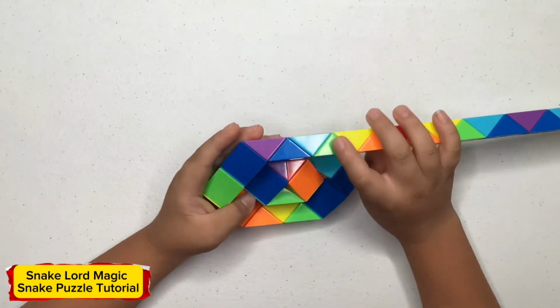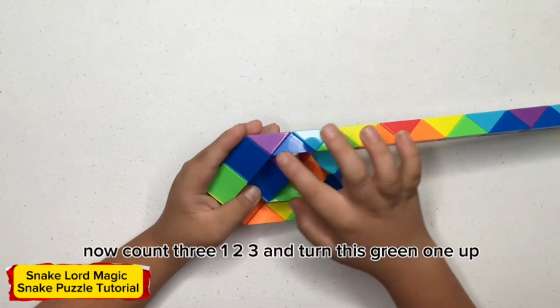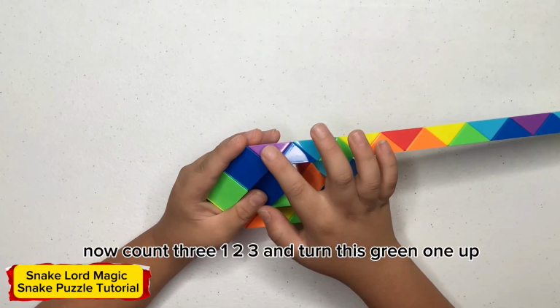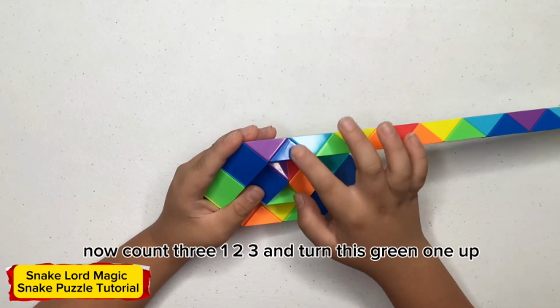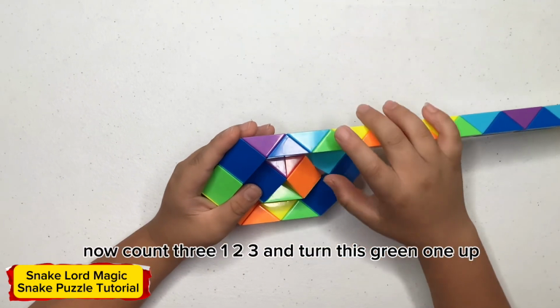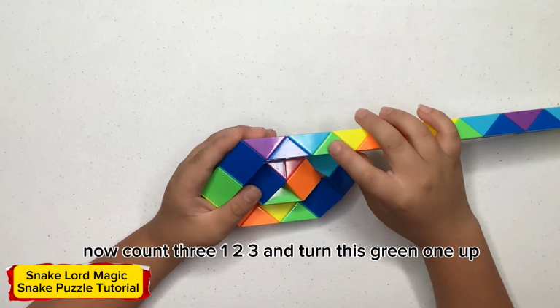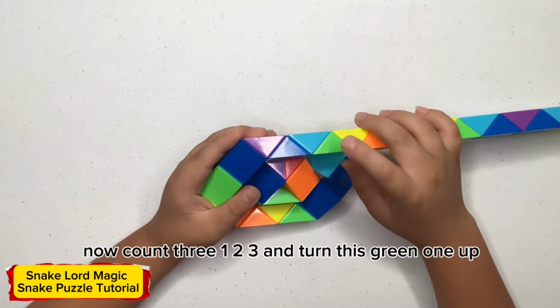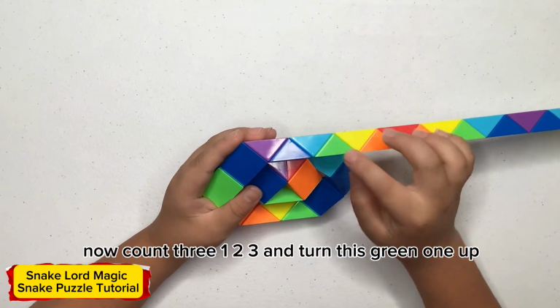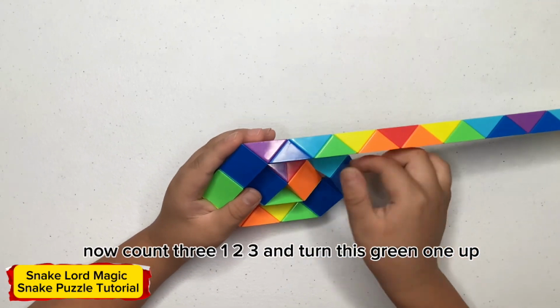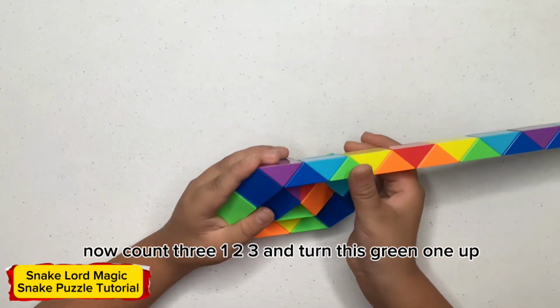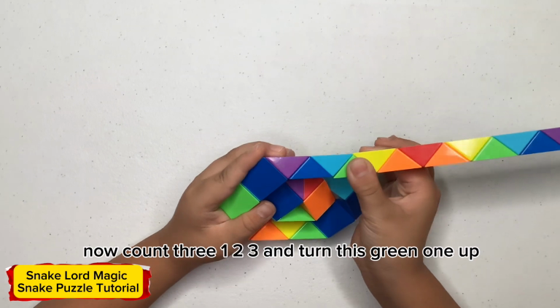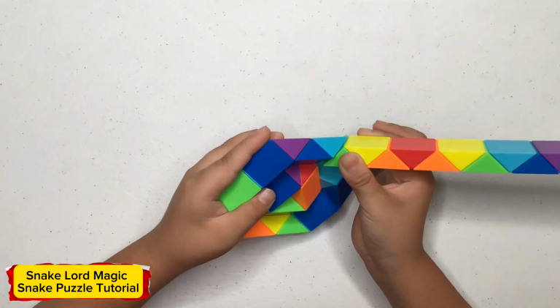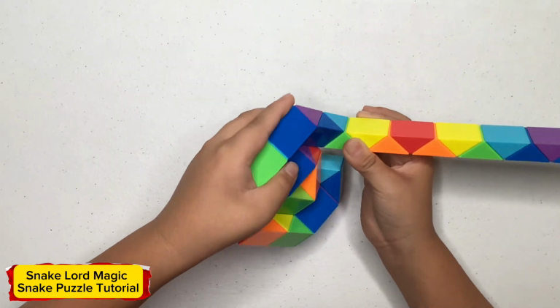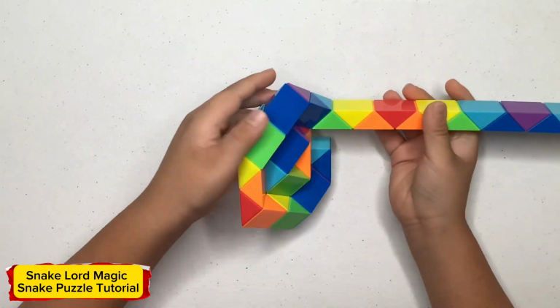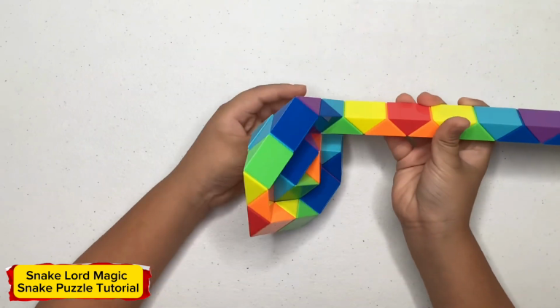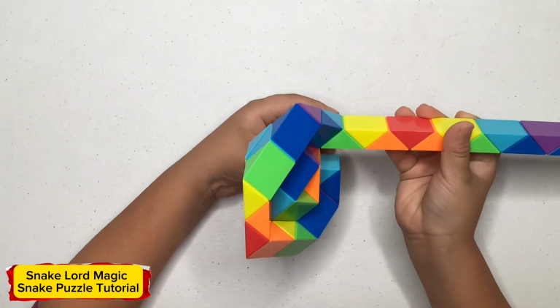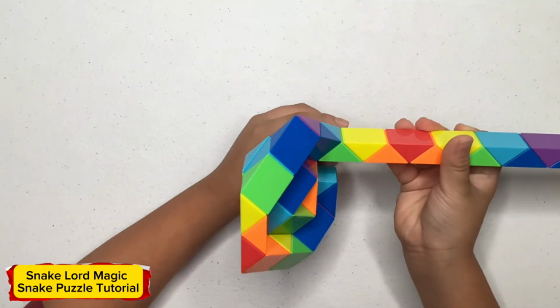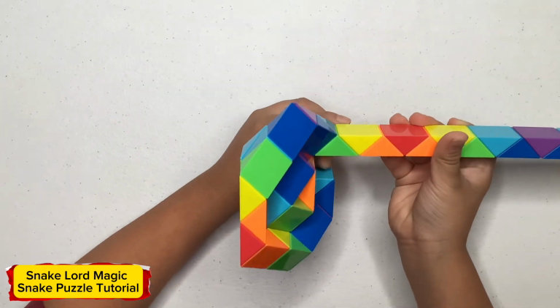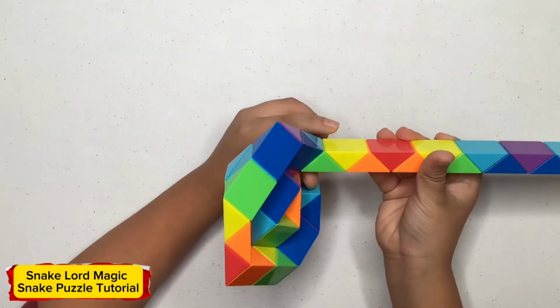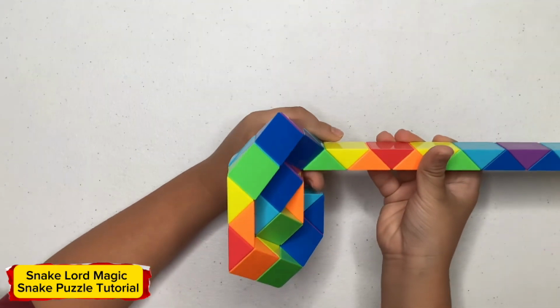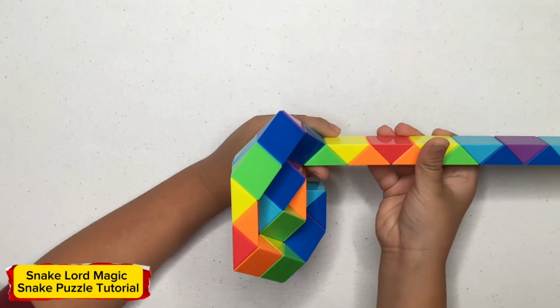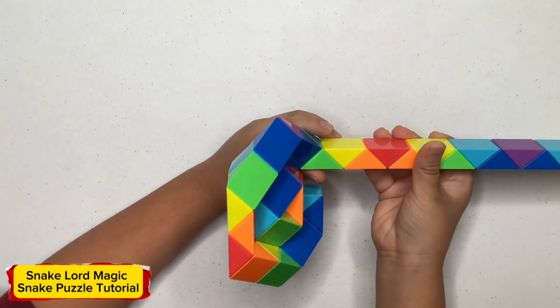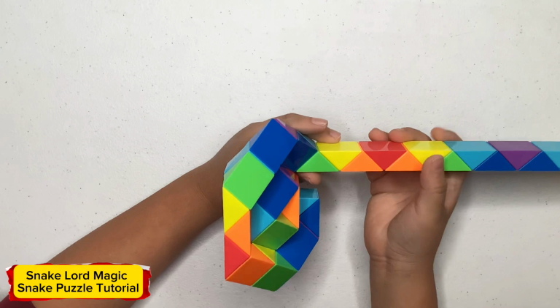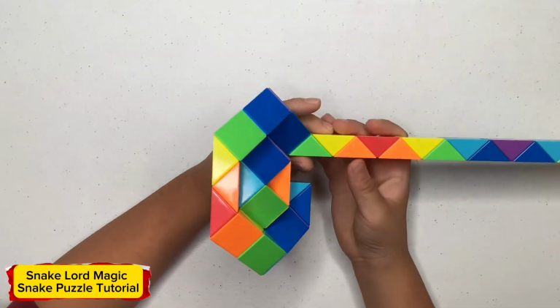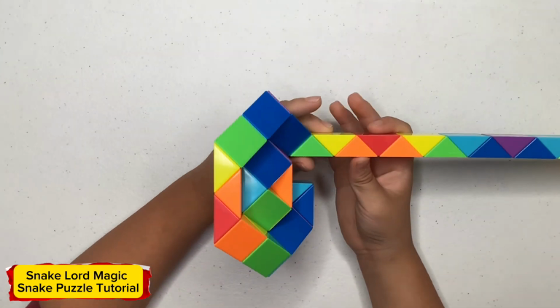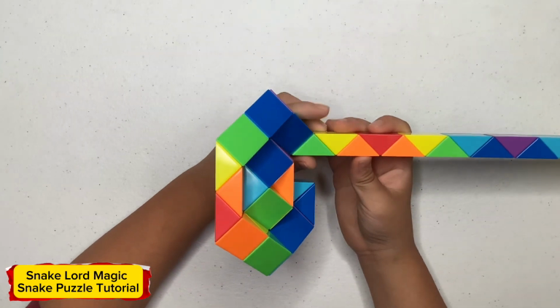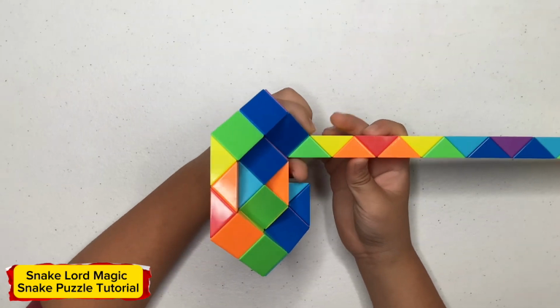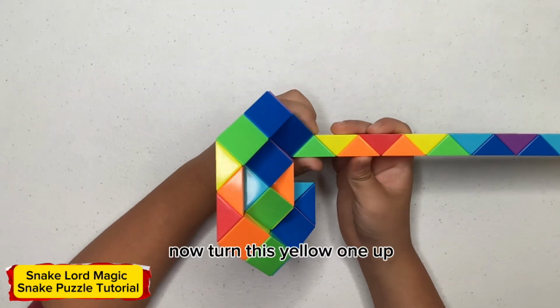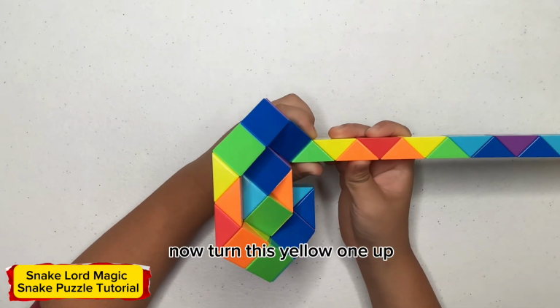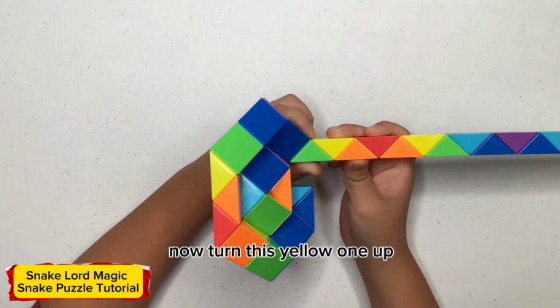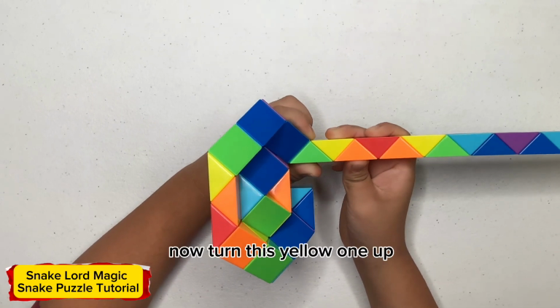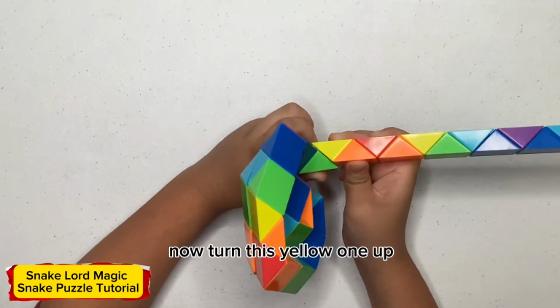Now count three, one, two, three and turn this green one up. Now turn this yellow one up.